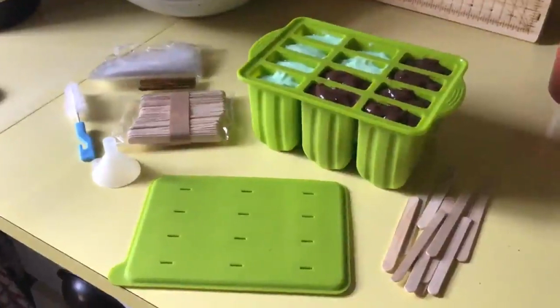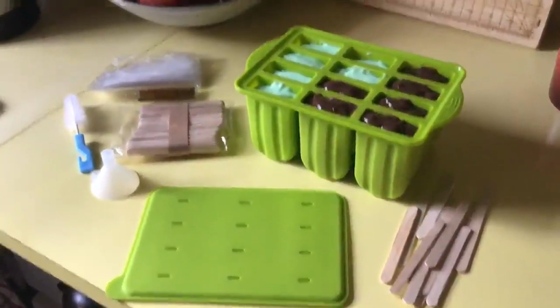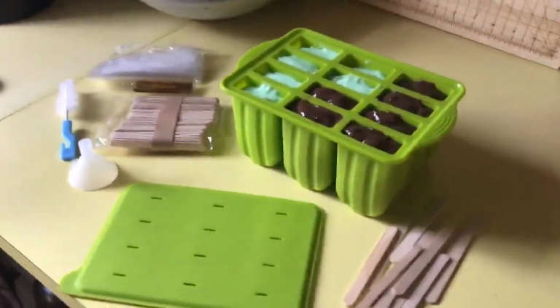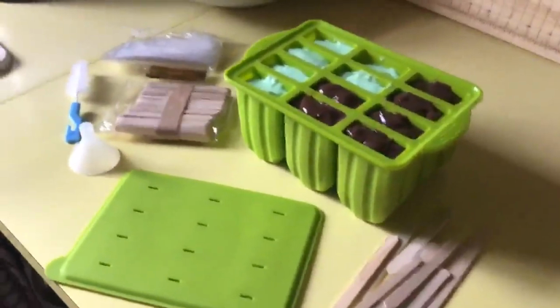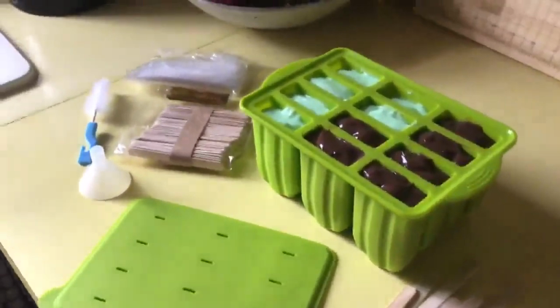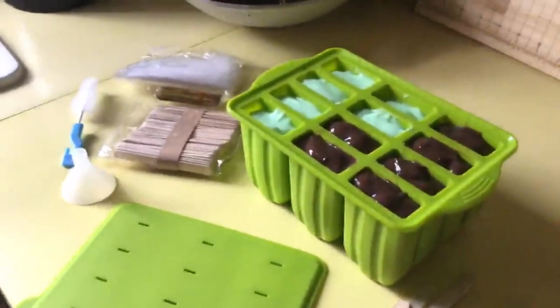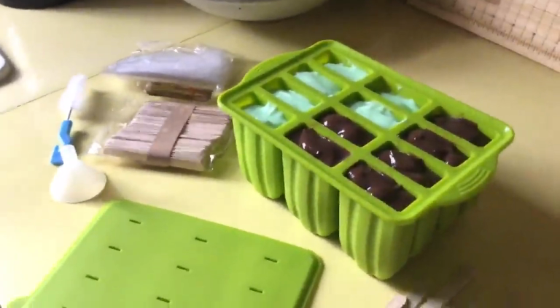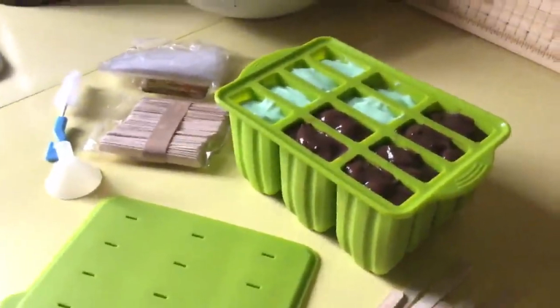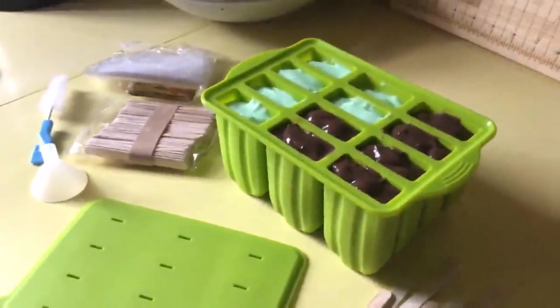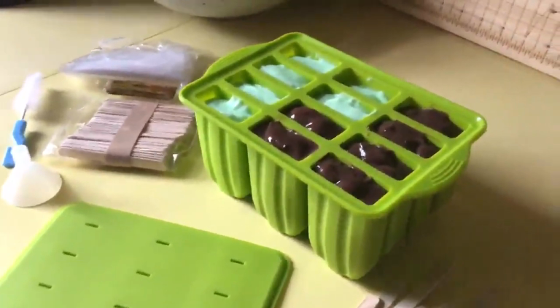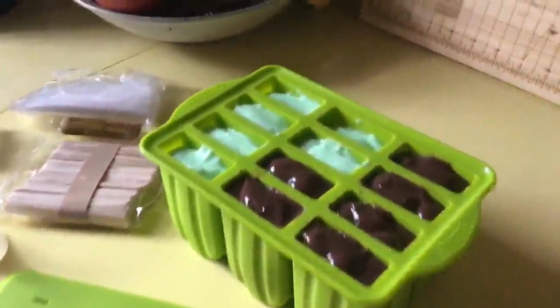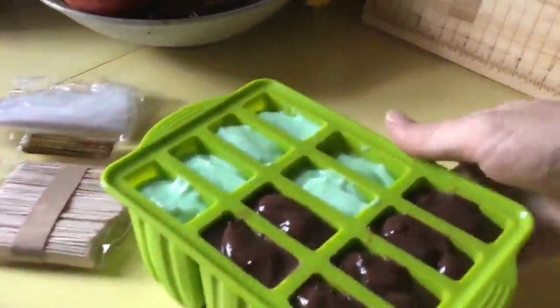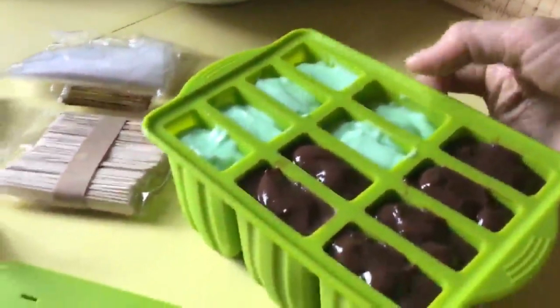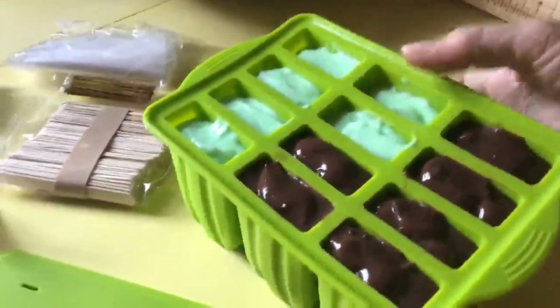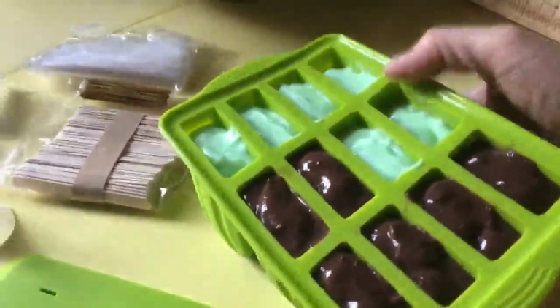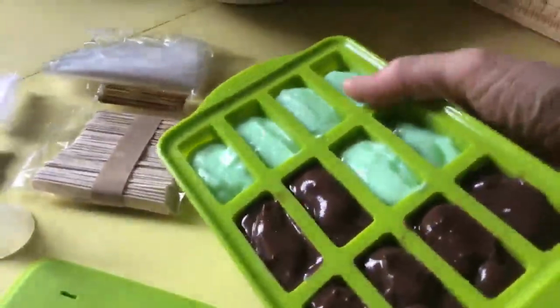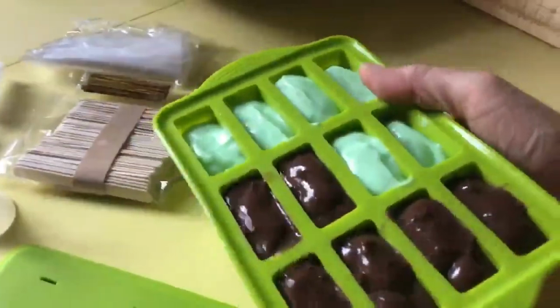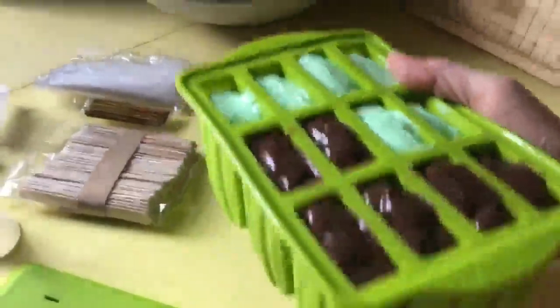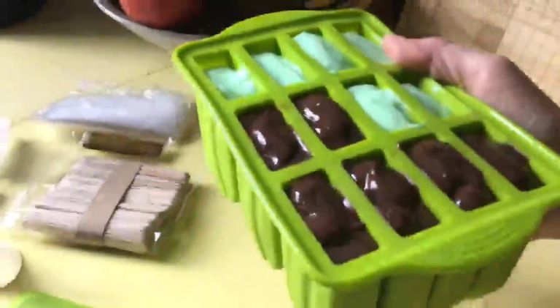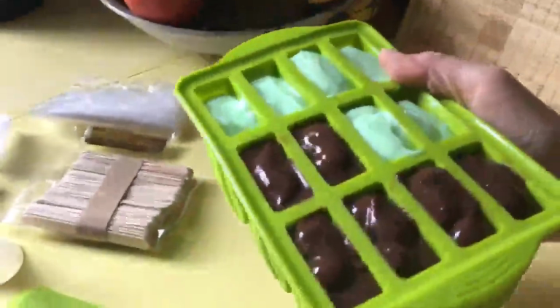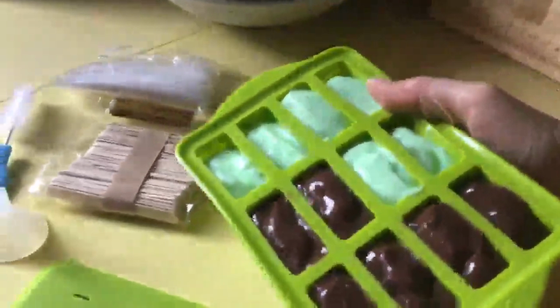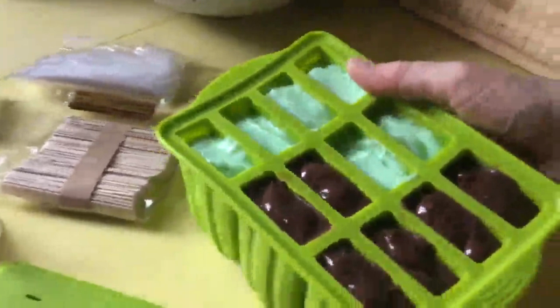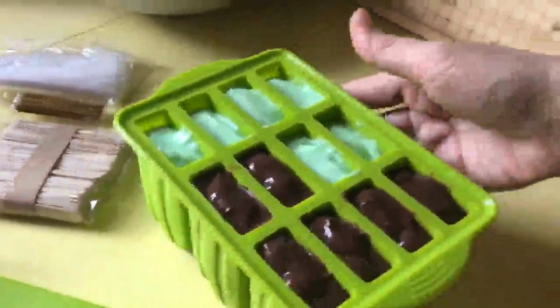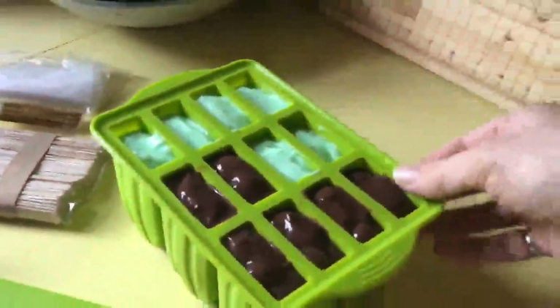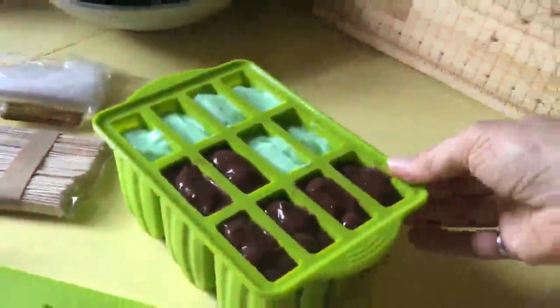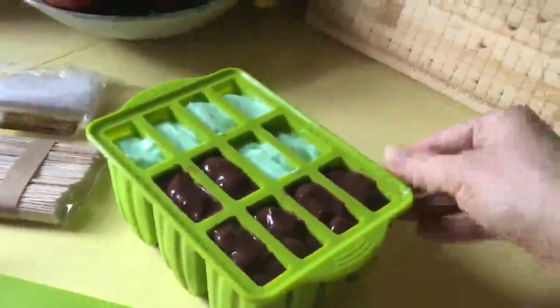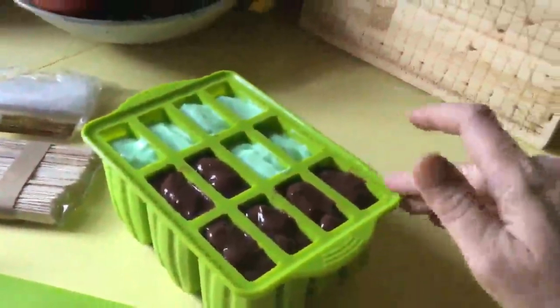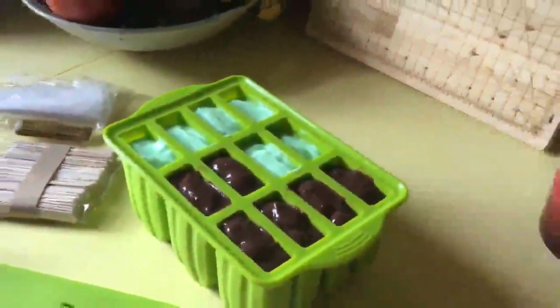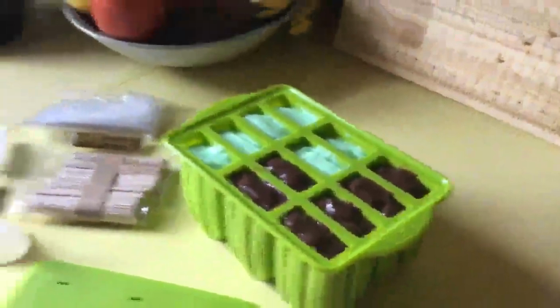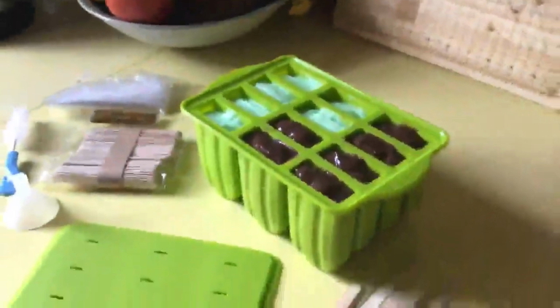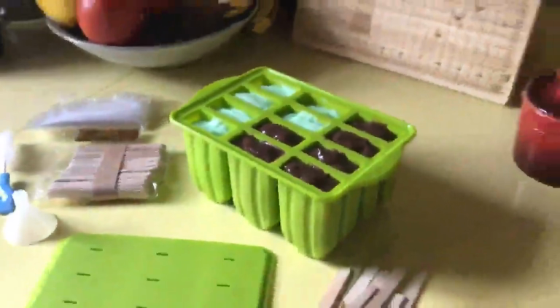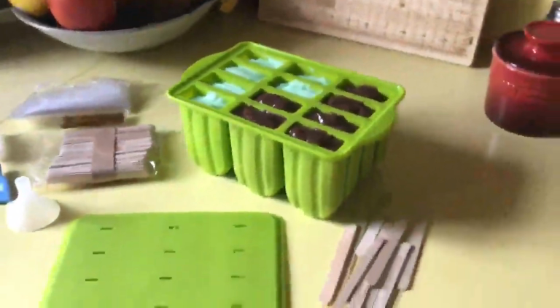I'm really excited about this silicone mold popsicle set. It is really sturdy for a silicone mold — usually they're quite floppy. I like the silicone for popsicles because they'll be easier to pop them out when they're done.